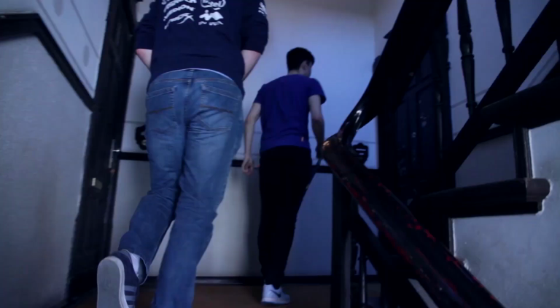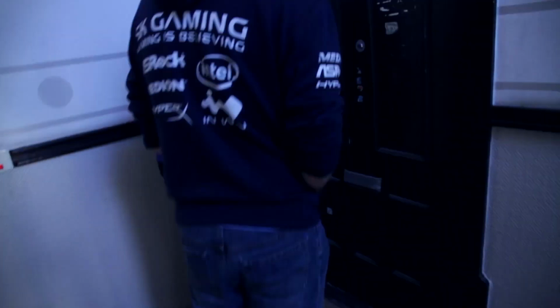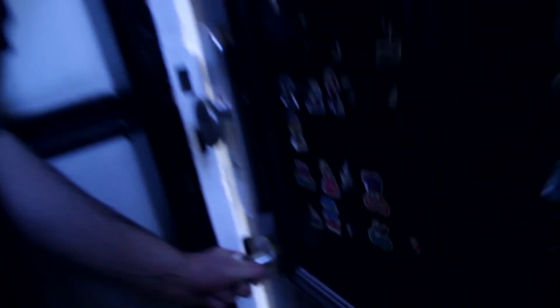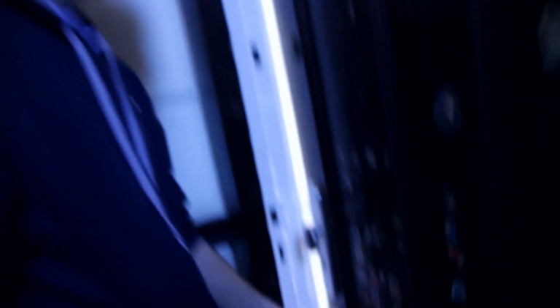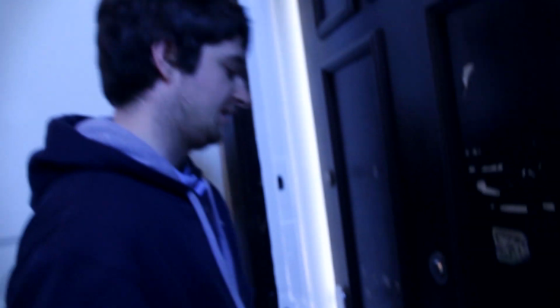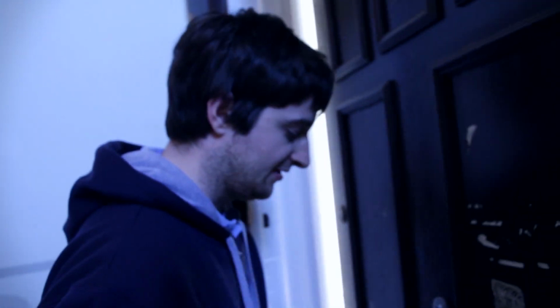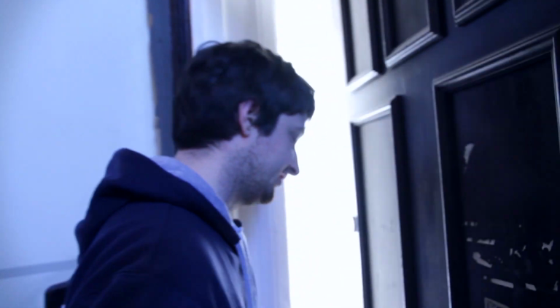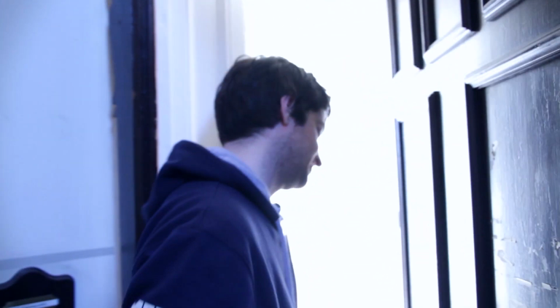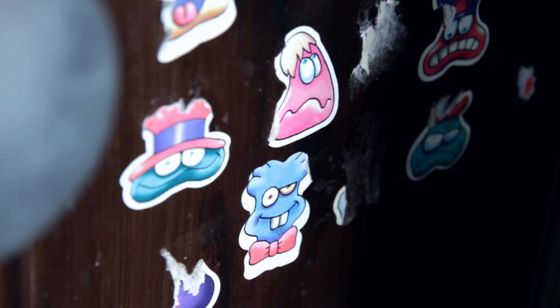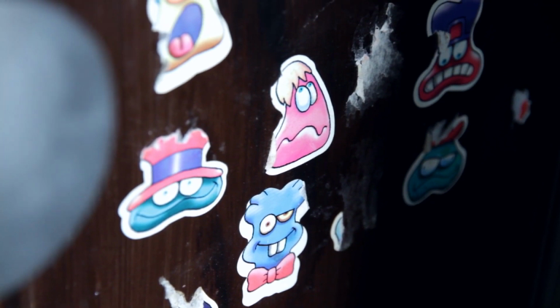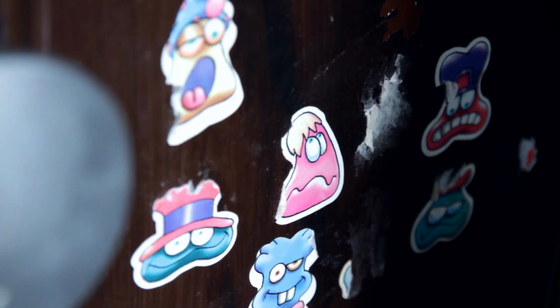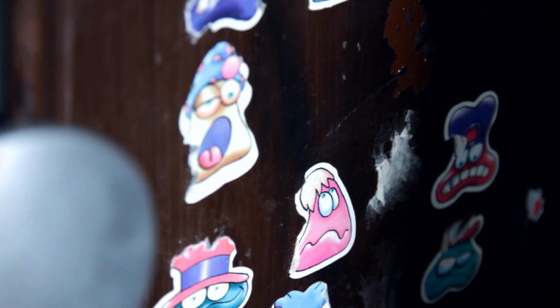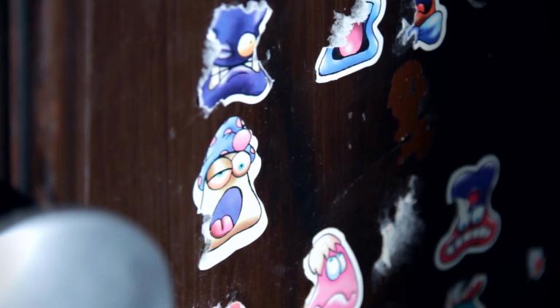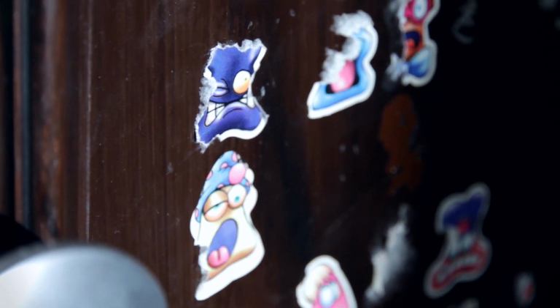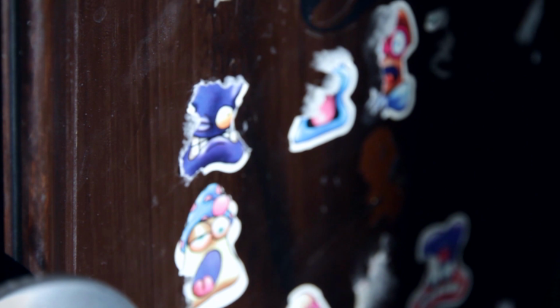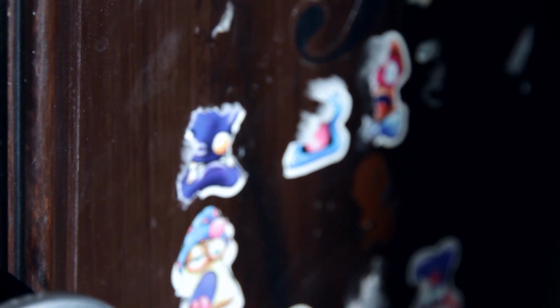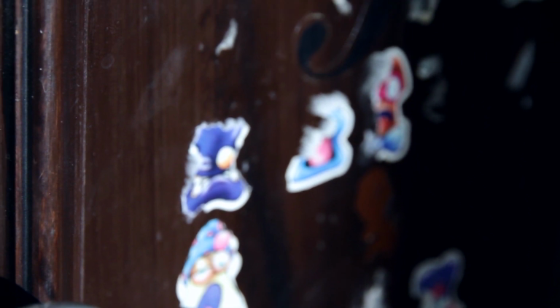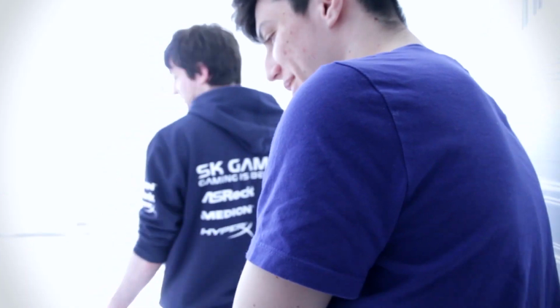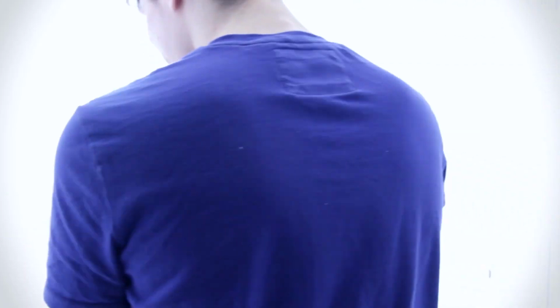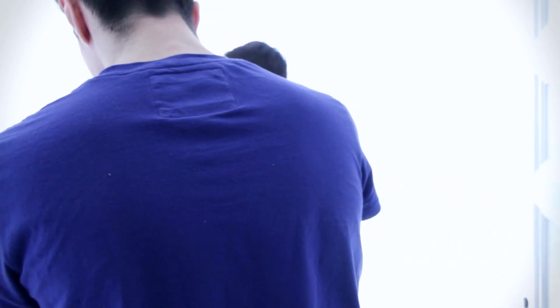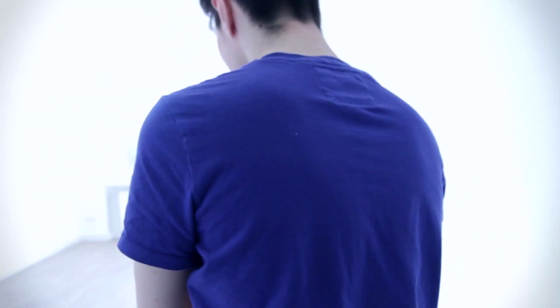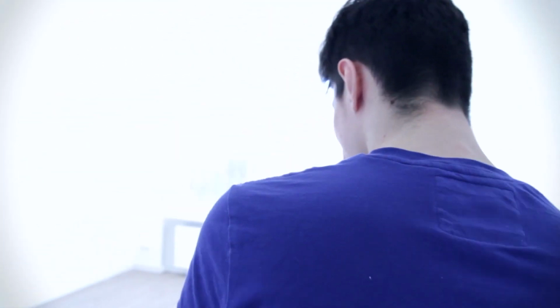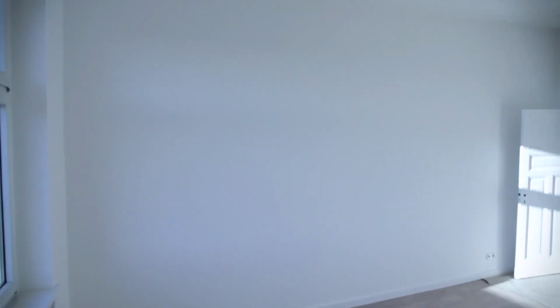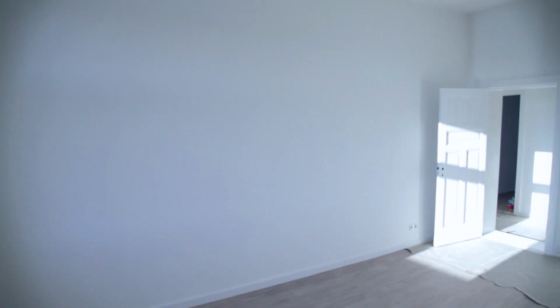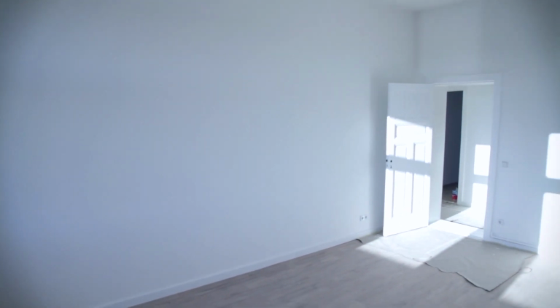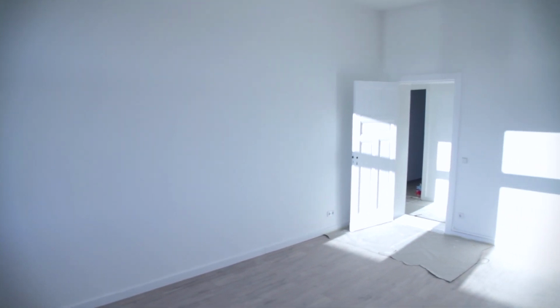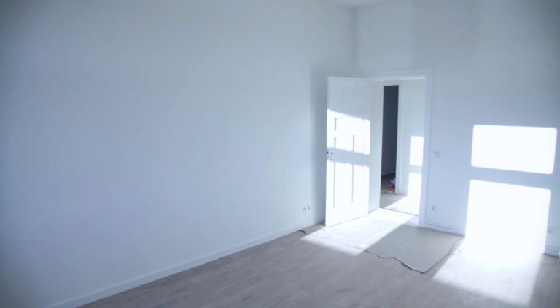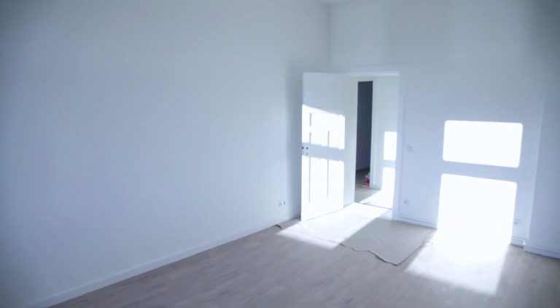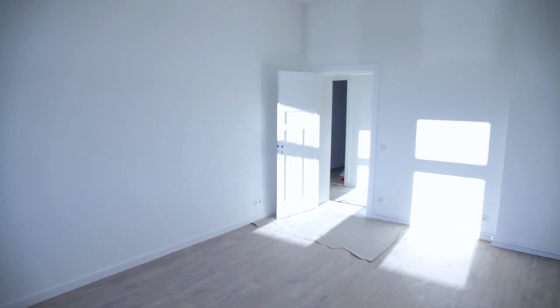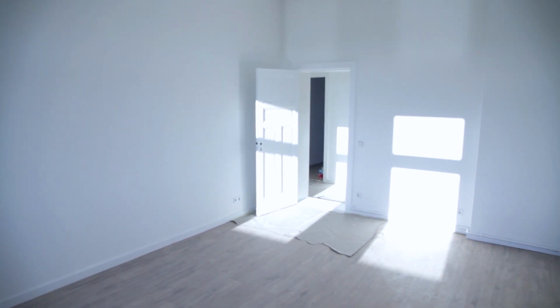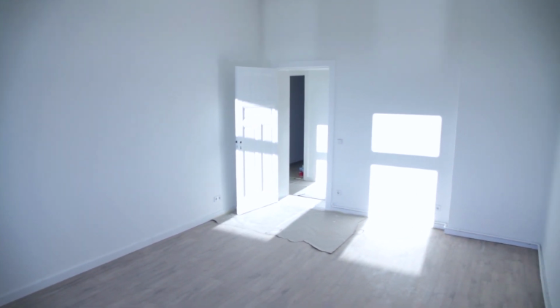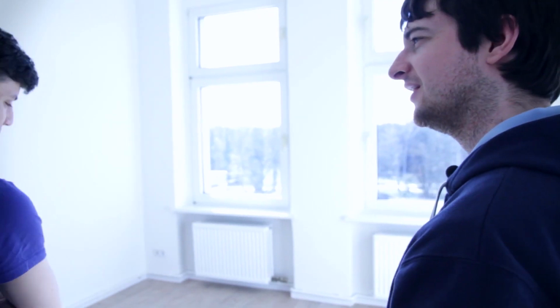This is our apartment. We have a lot of stickers on the door — whoever lived here last put them on there. I don't think we're gonna keep them. This room is Forgiven's room — it's the biggest room, and as you can see he has a lot of stuff in here.